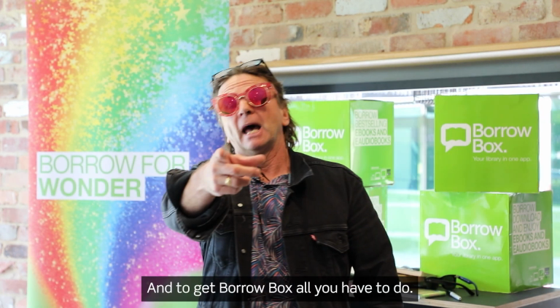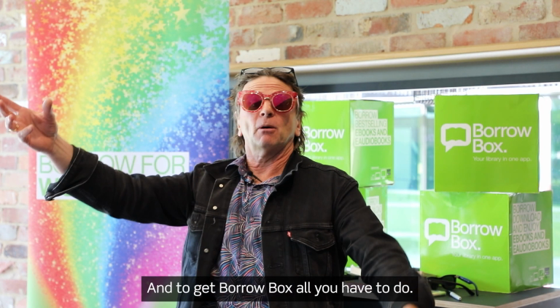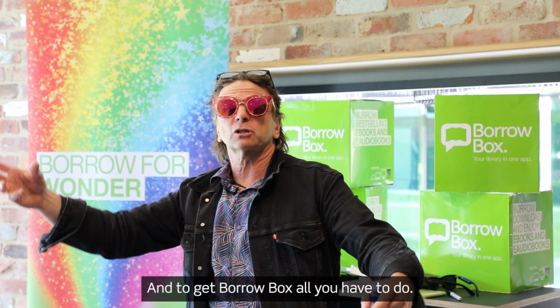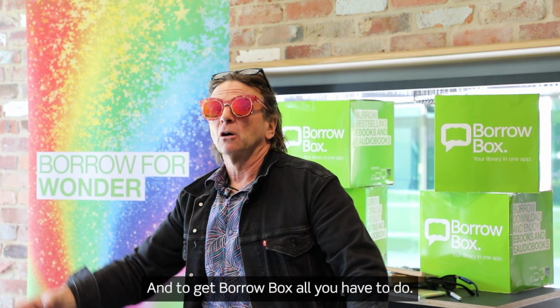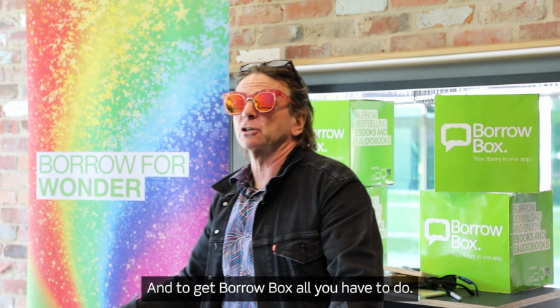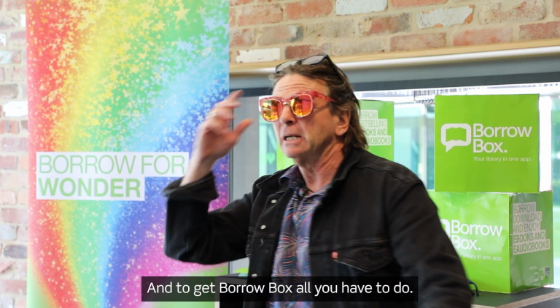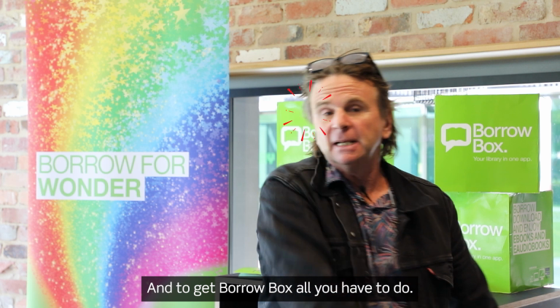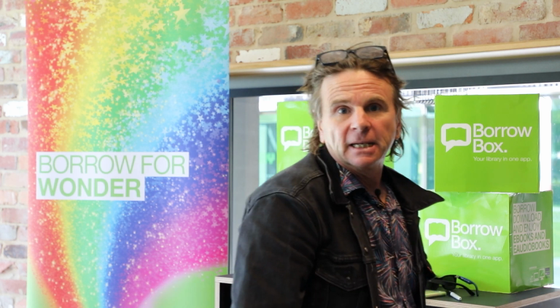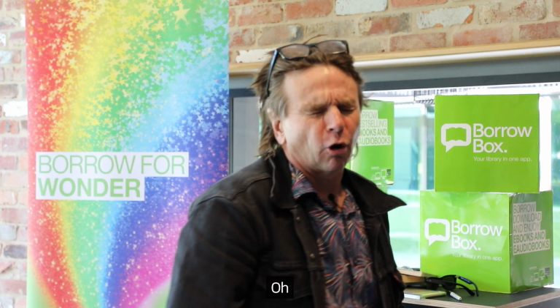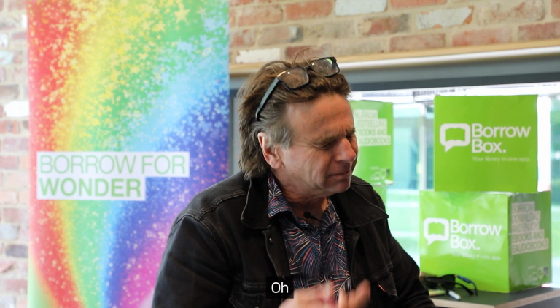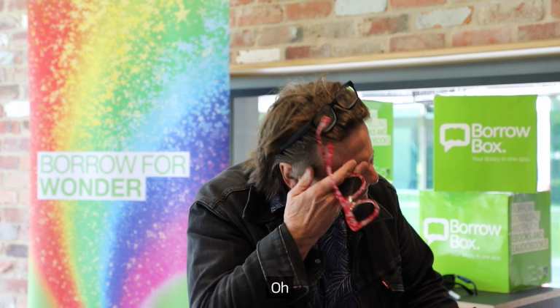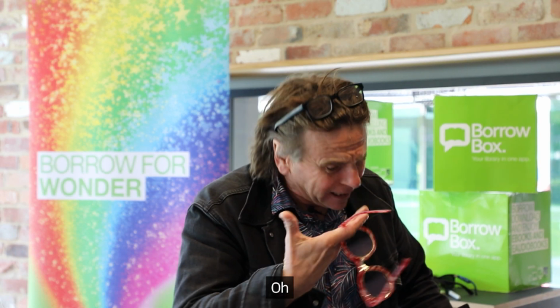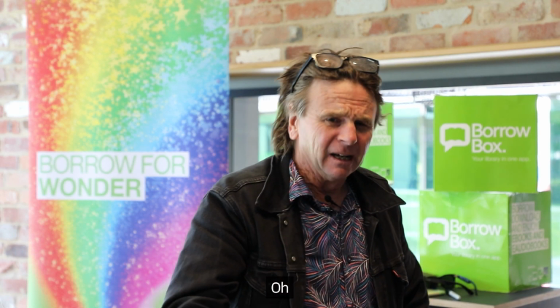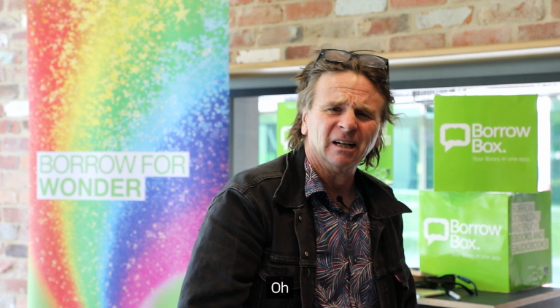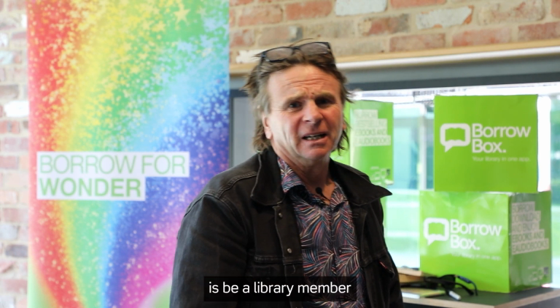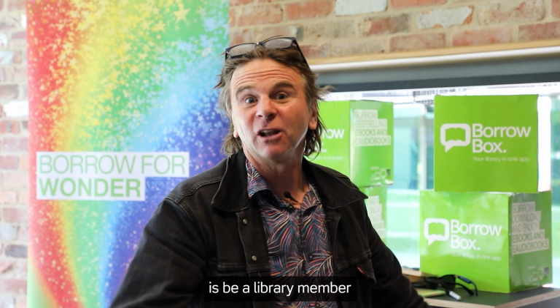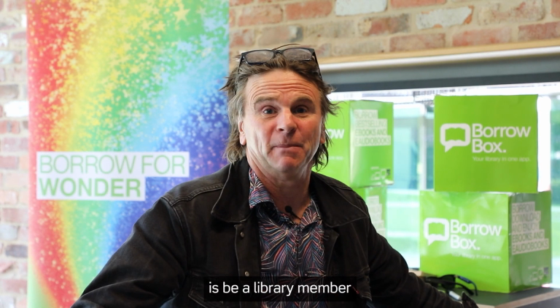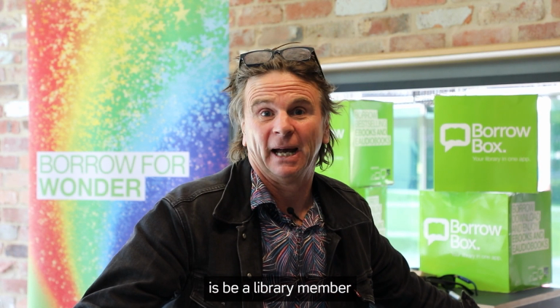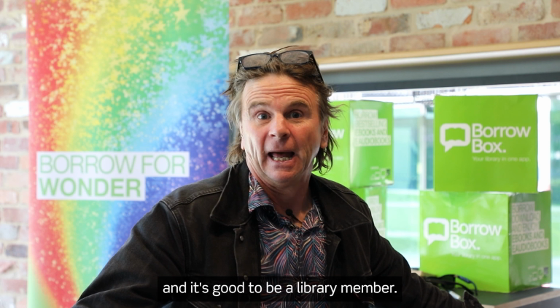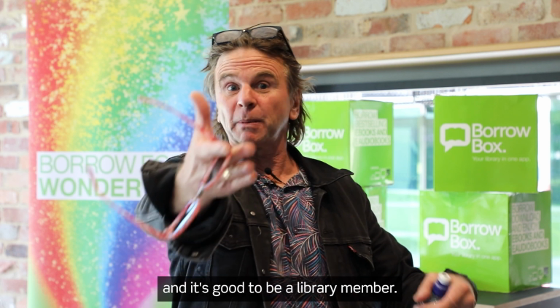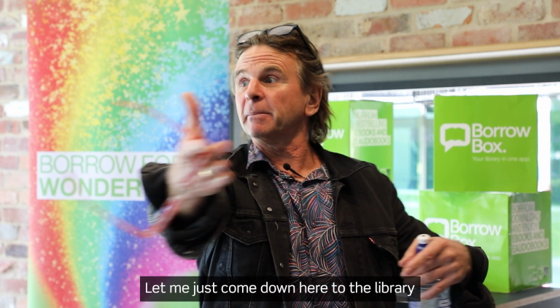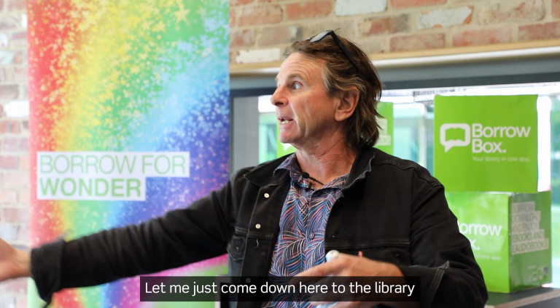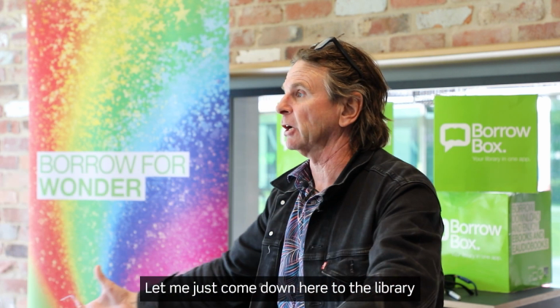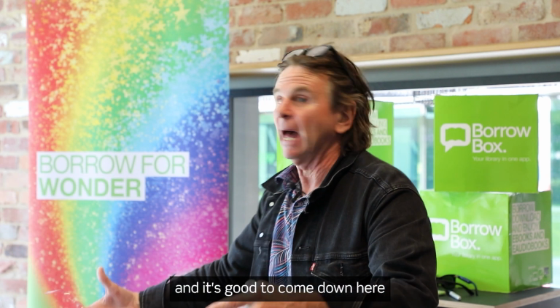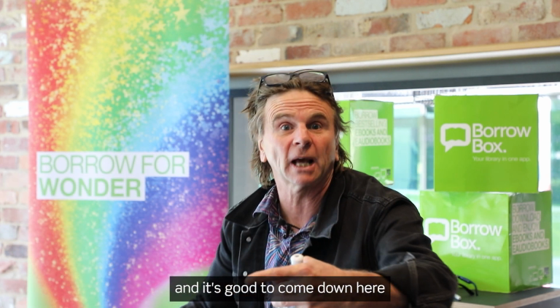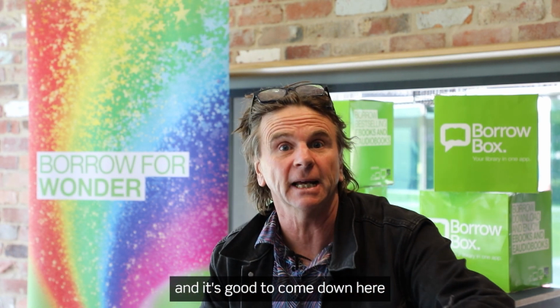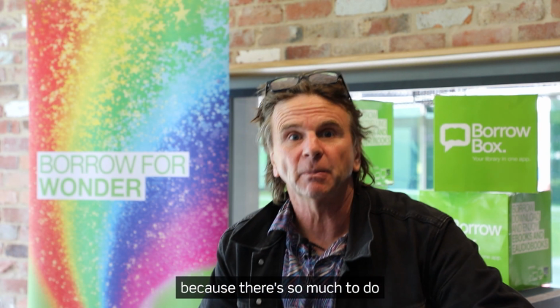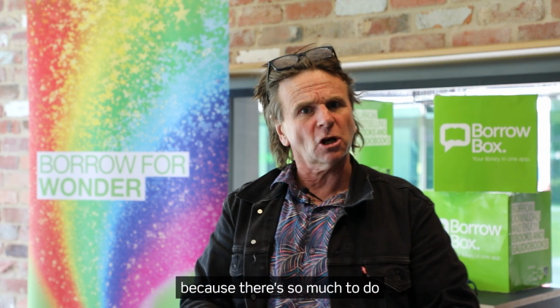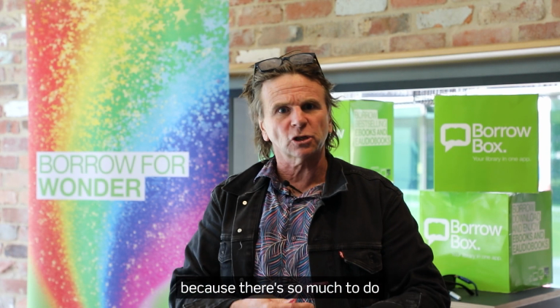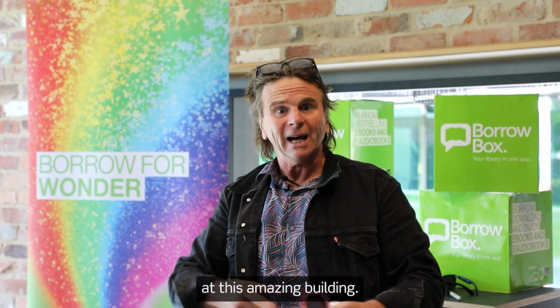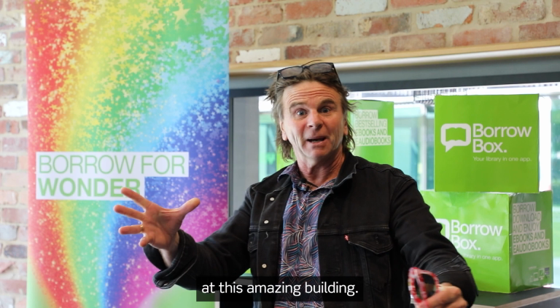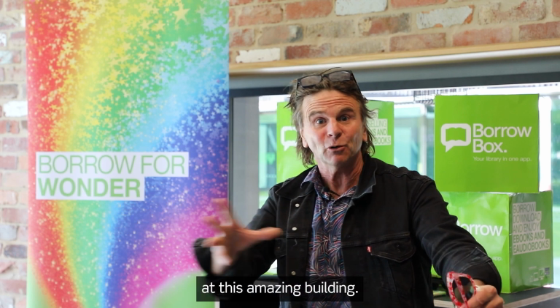To get BorrowBox, what you have to do is be a library member. And it's good to be a library member. You just come down here to the library, and it's good to come down here because there's so much to do at this amazing building.